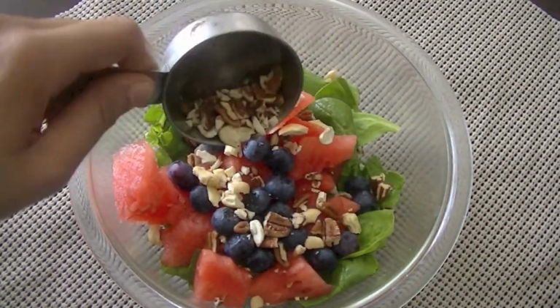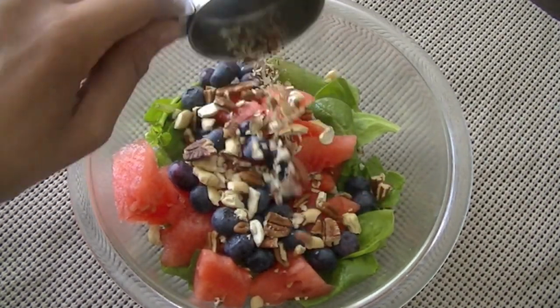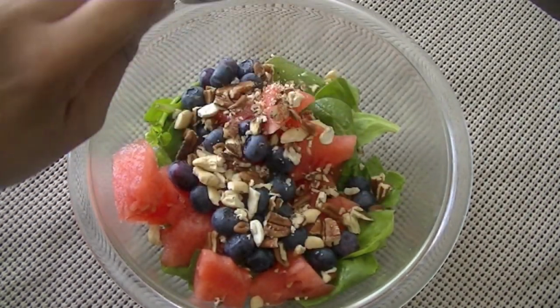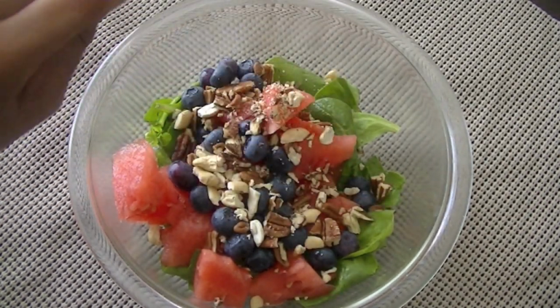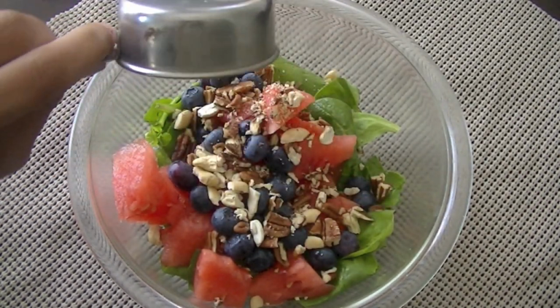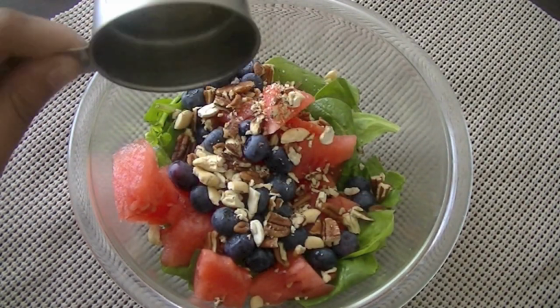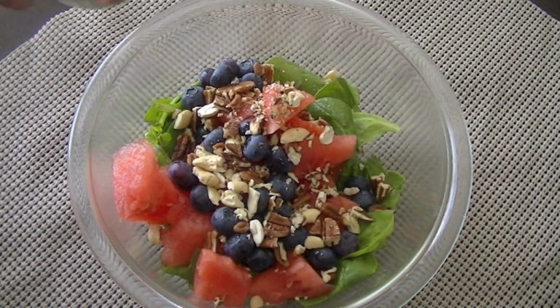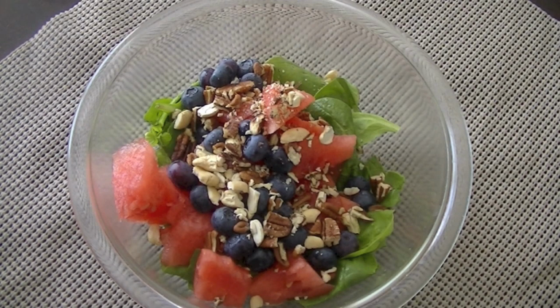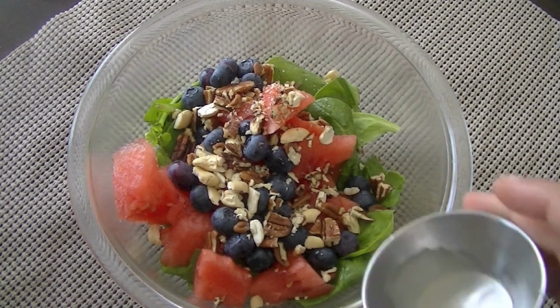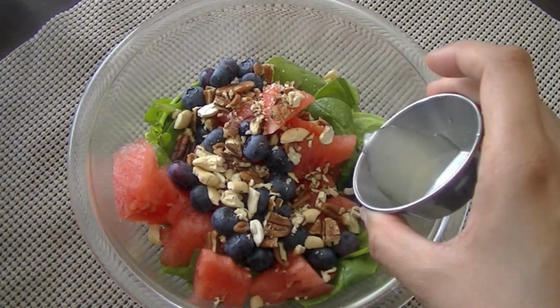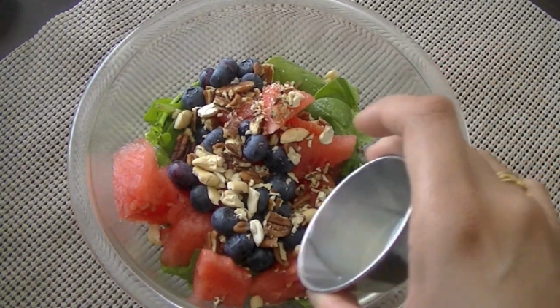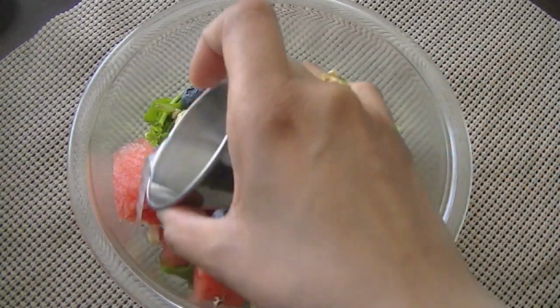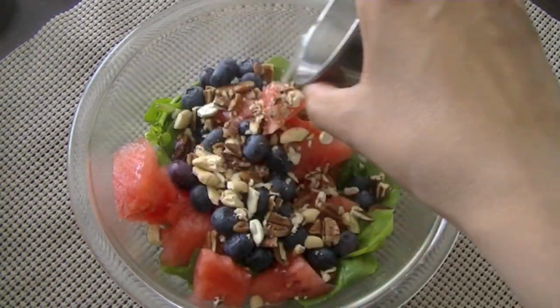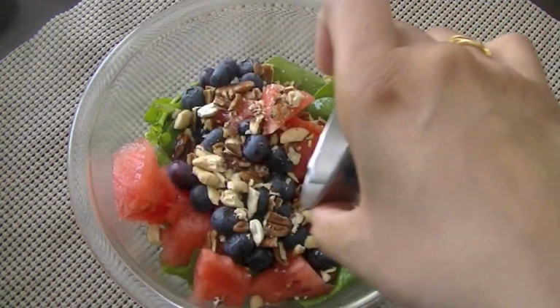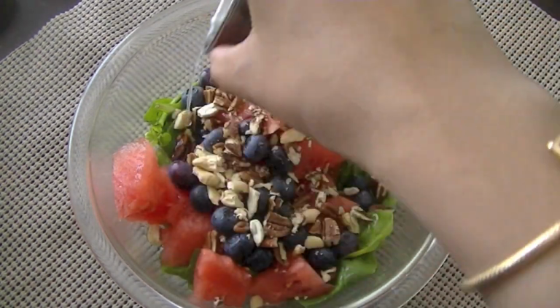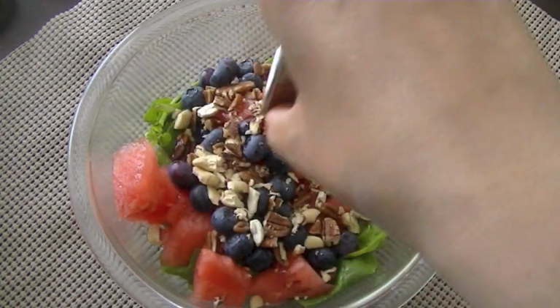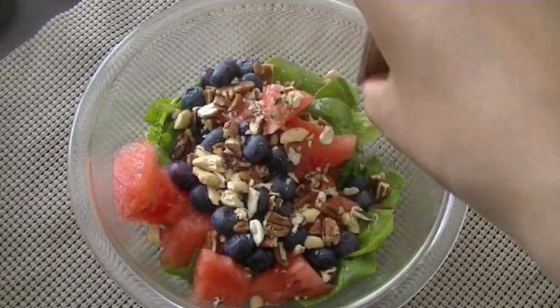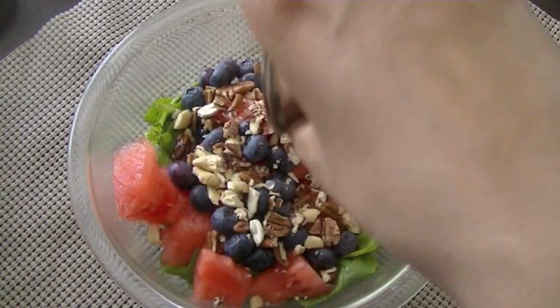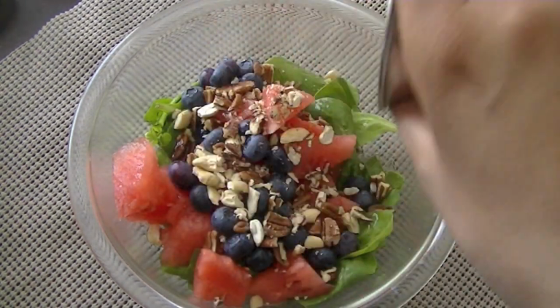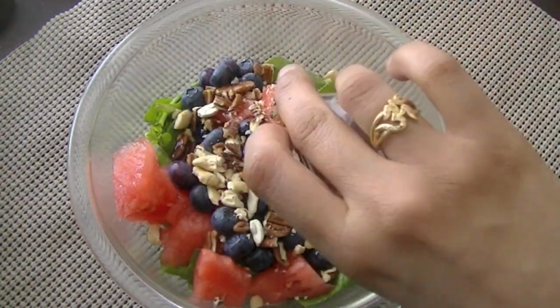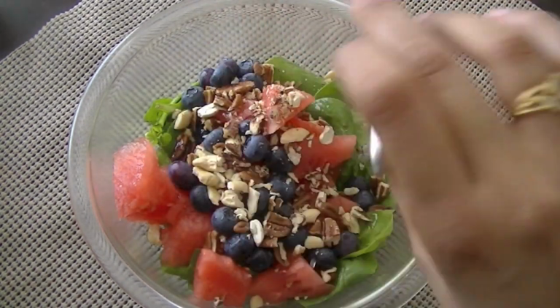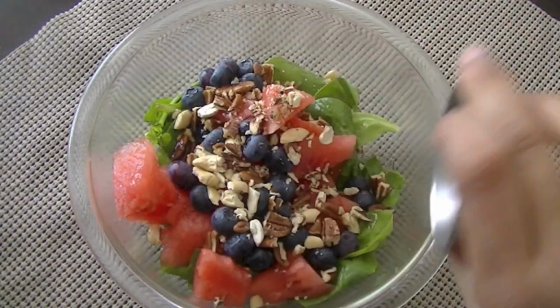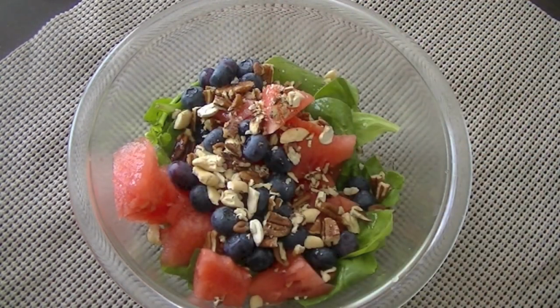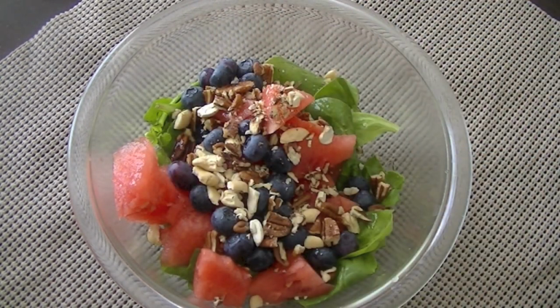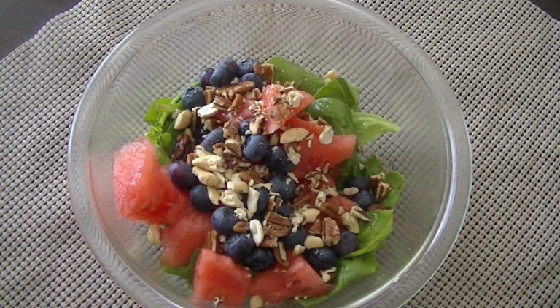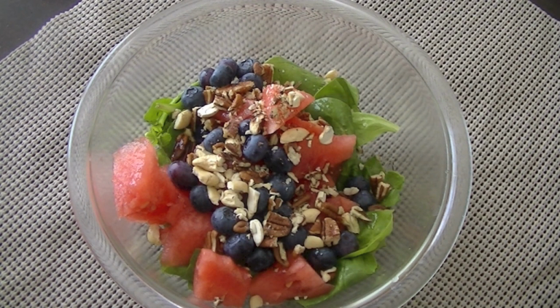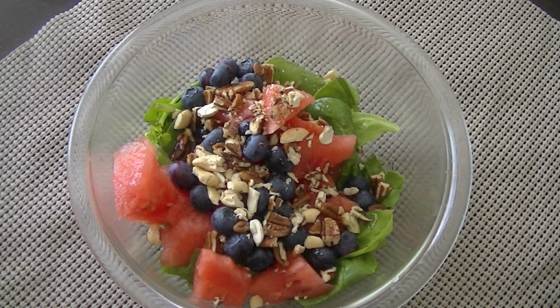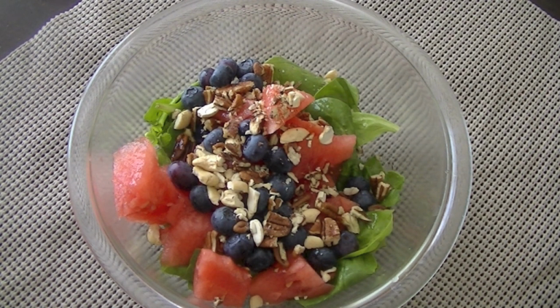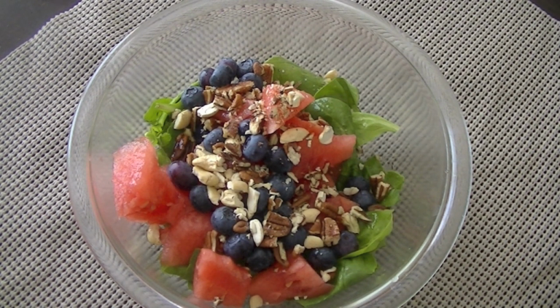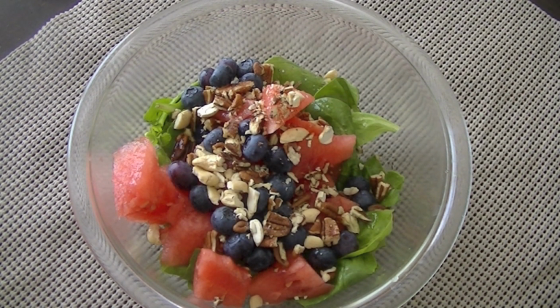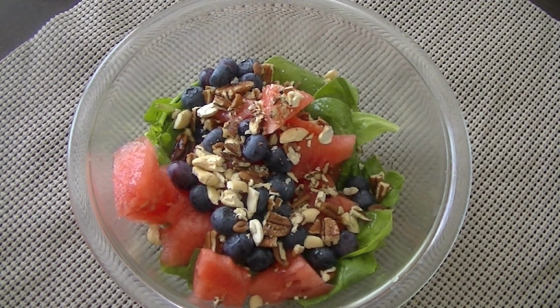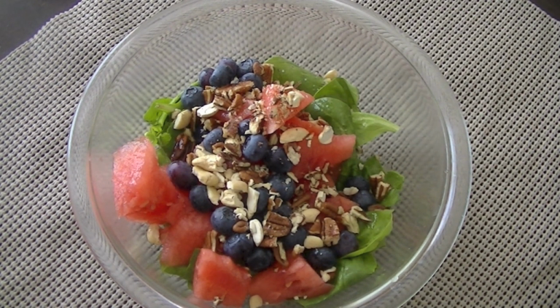This salad is really simple — these are the basic ingredients that you need. I'm adding lemon juice for some tang and we'll finish it off by adding one to two tablespoons of olive oil.